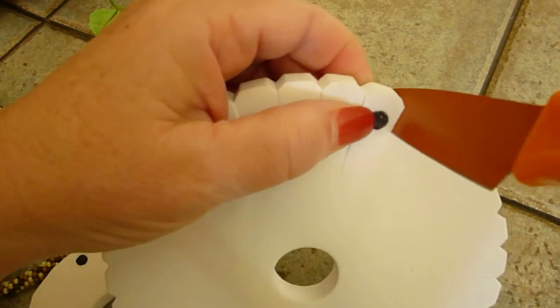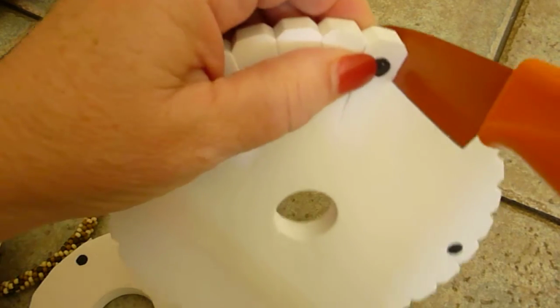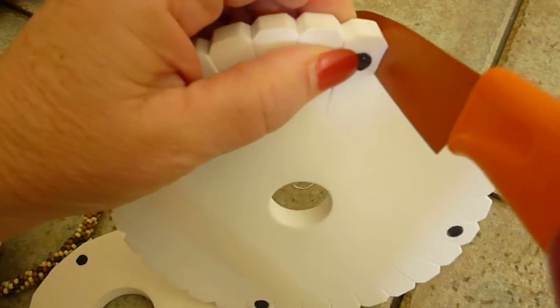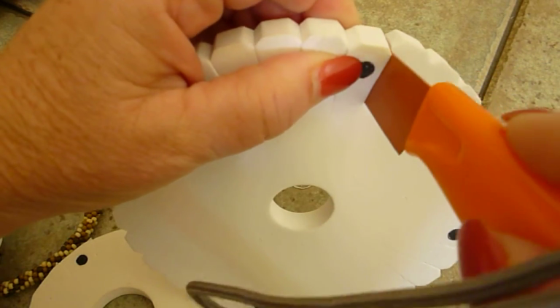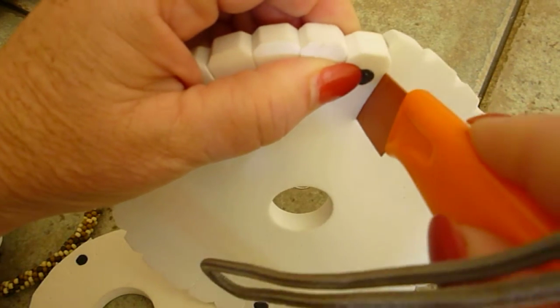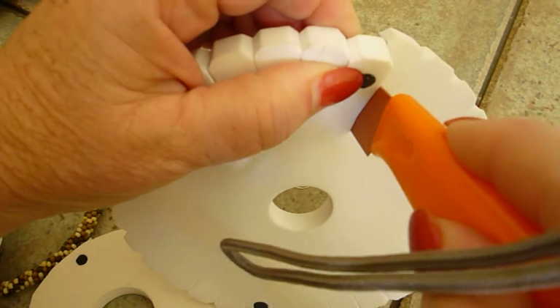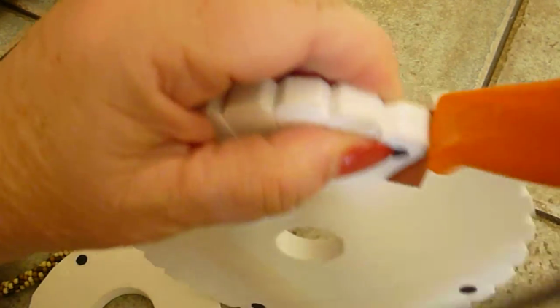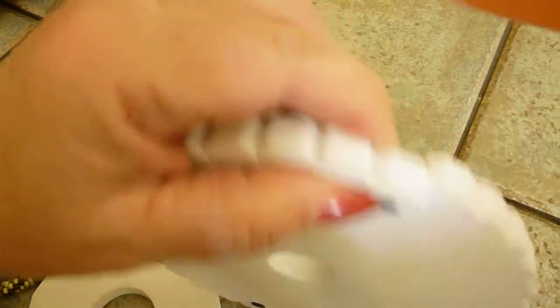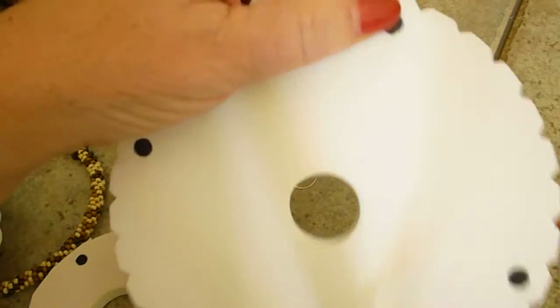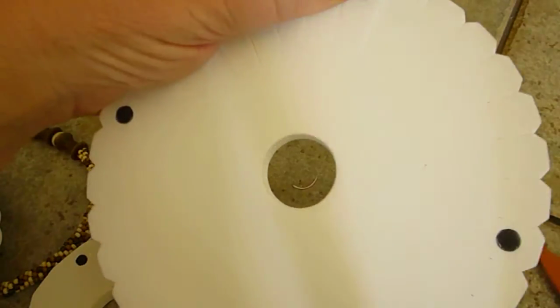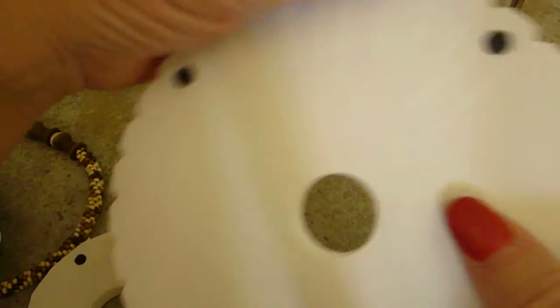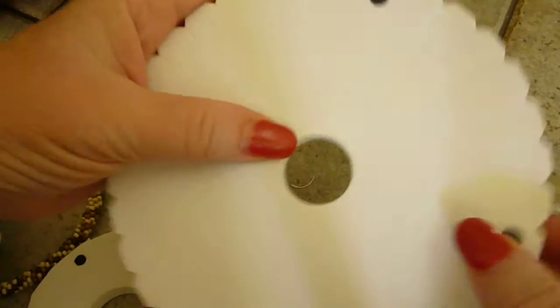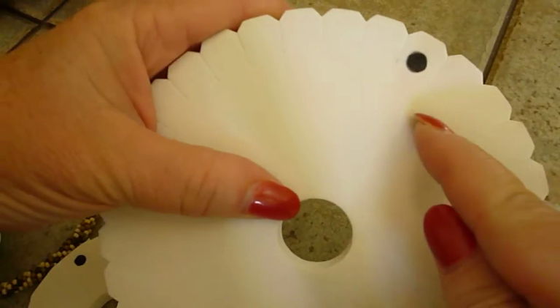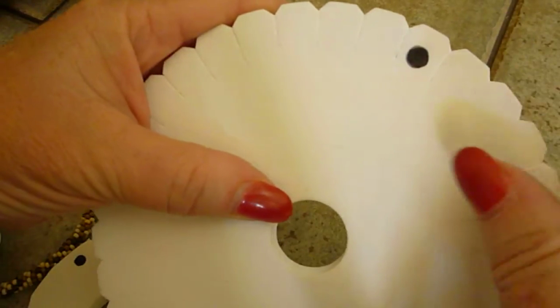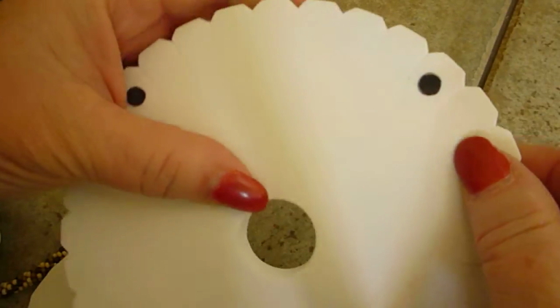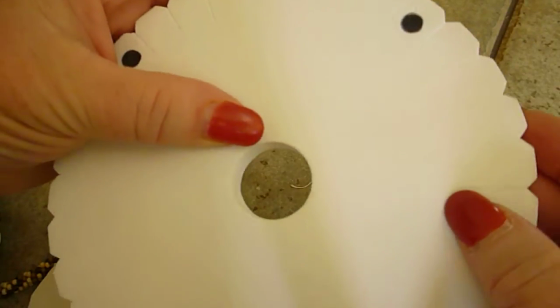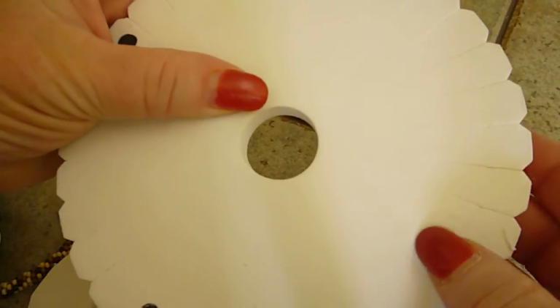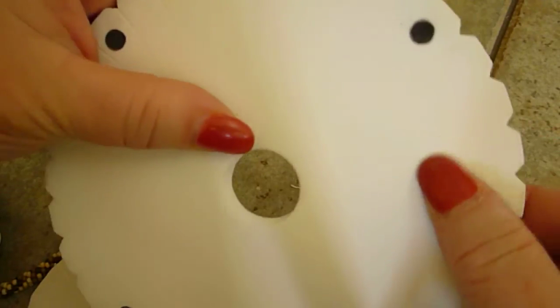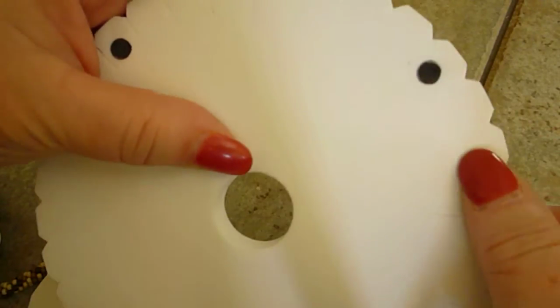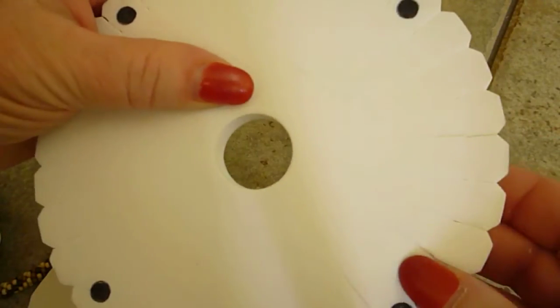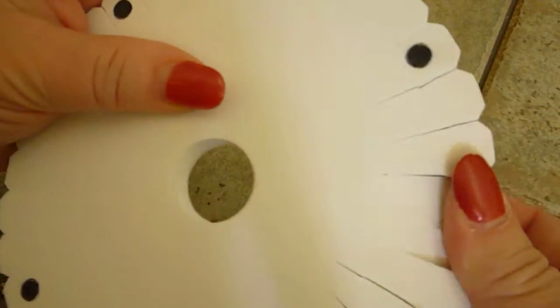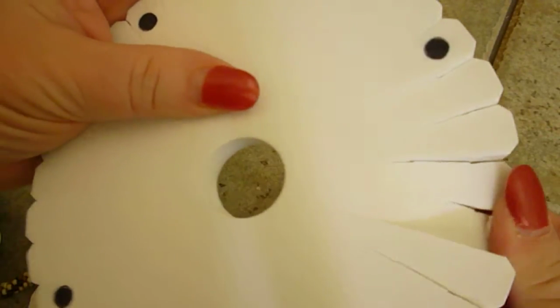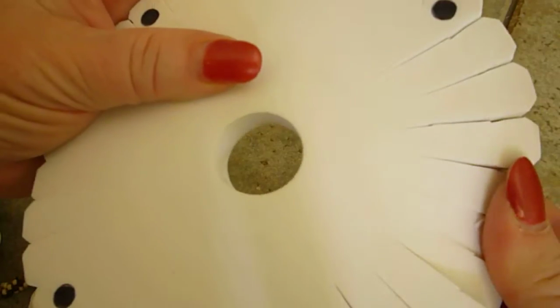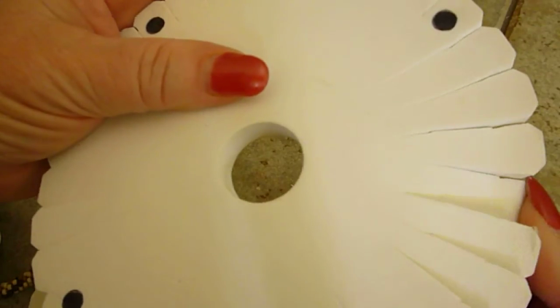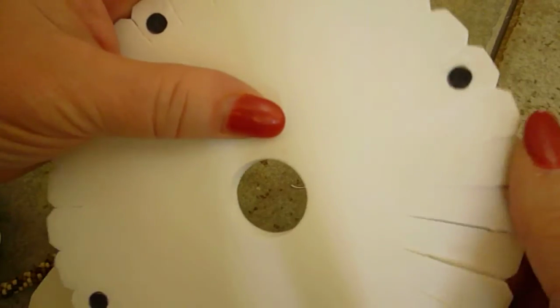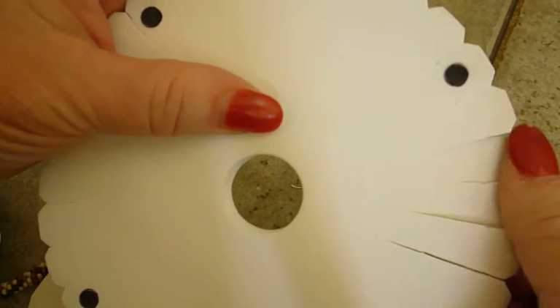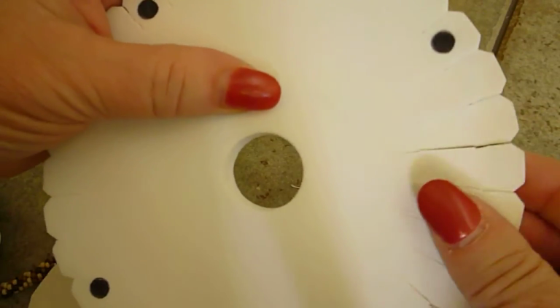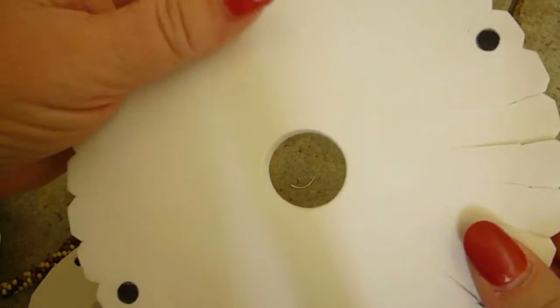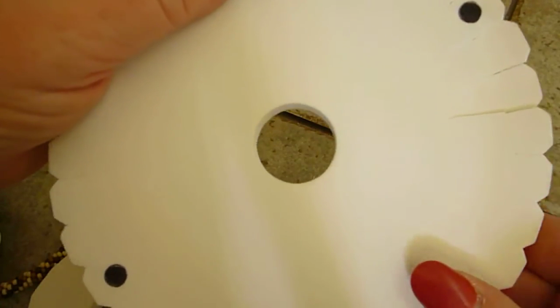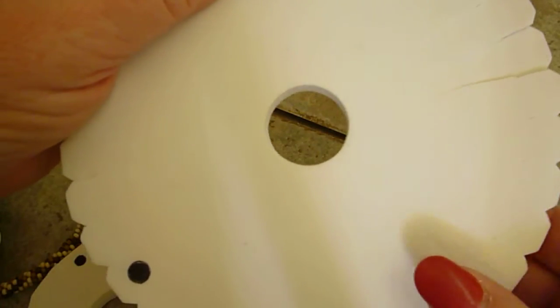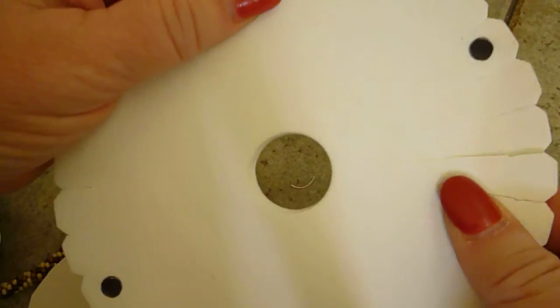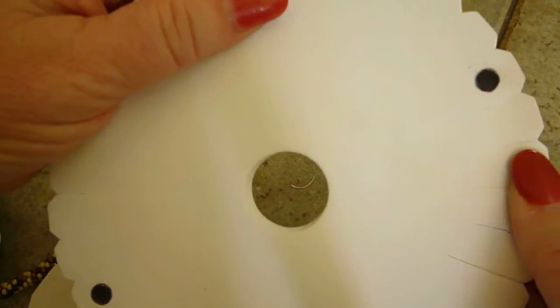When you're all done doing that, you'll take your pair of scissors and cut the excess, because you don't want these big long fingers — they're a little too long to work with.